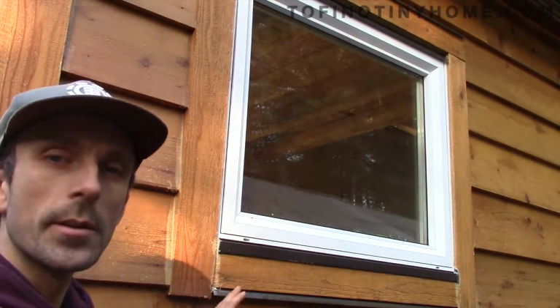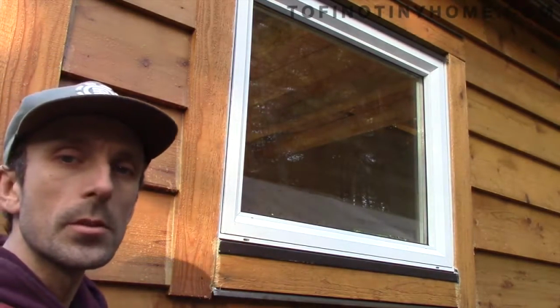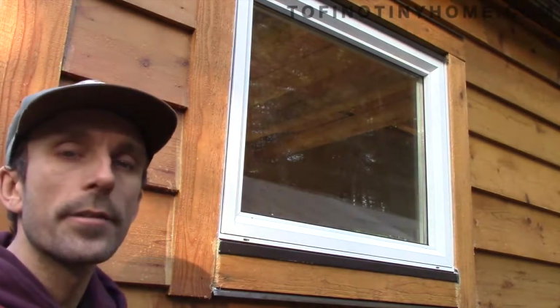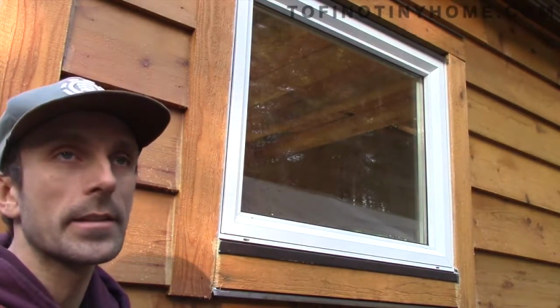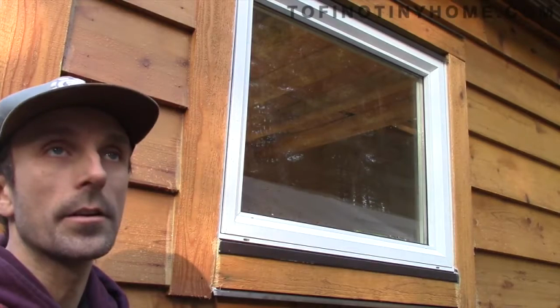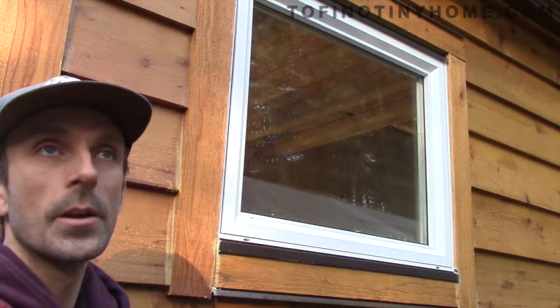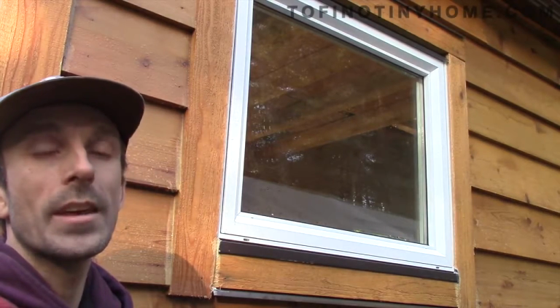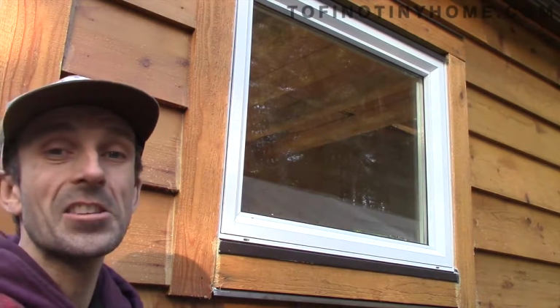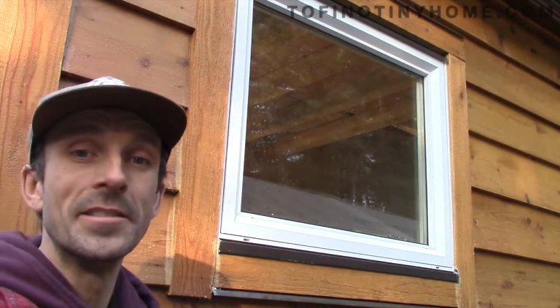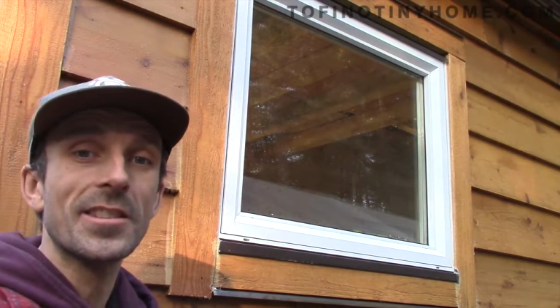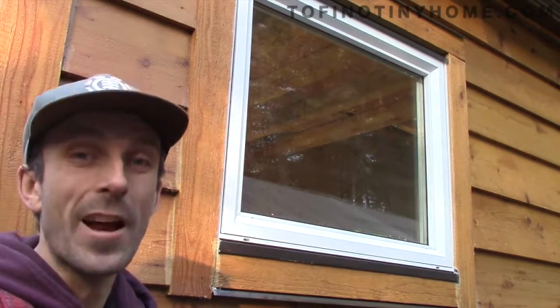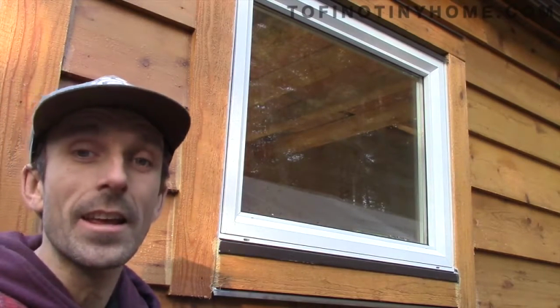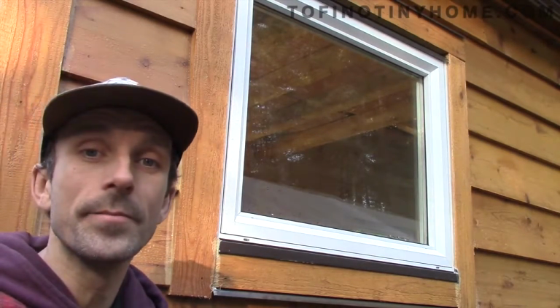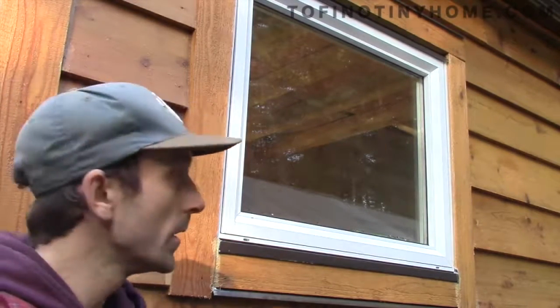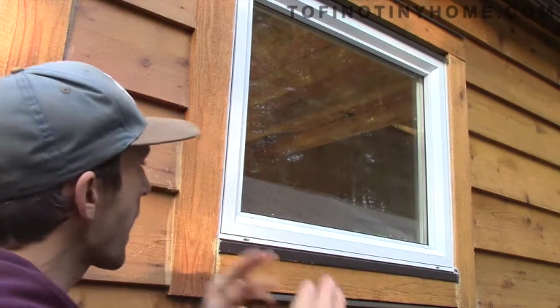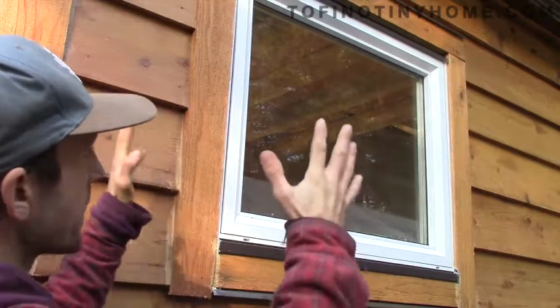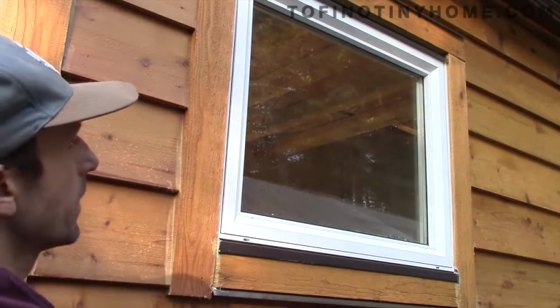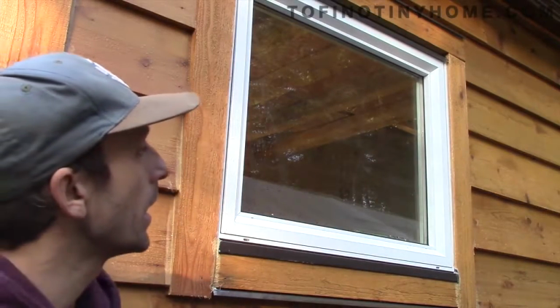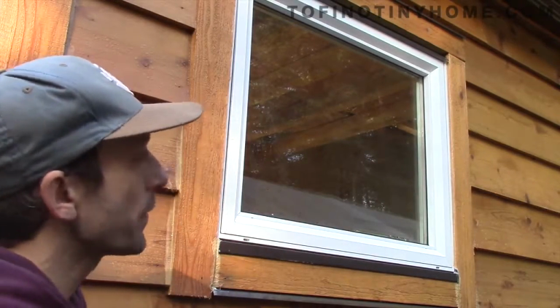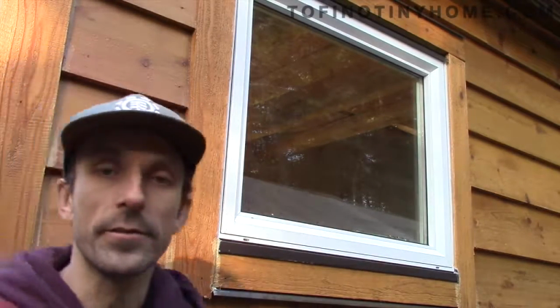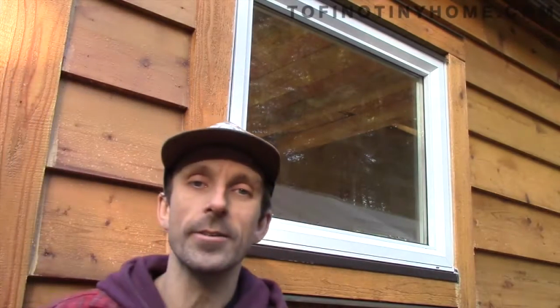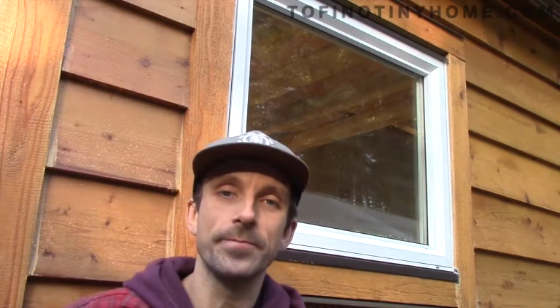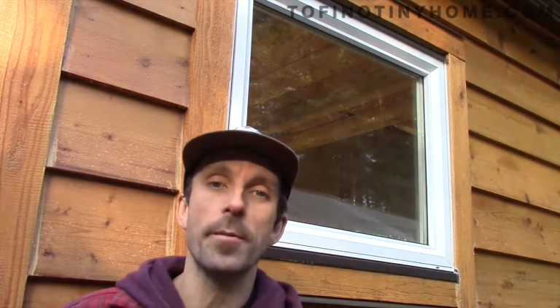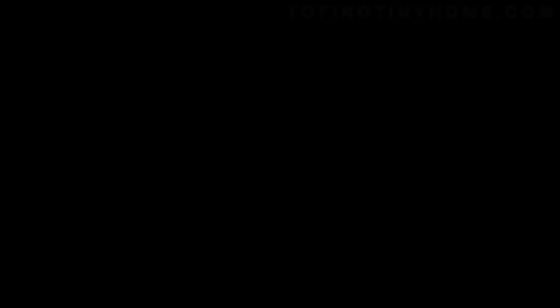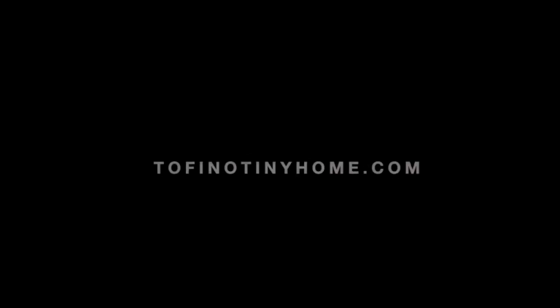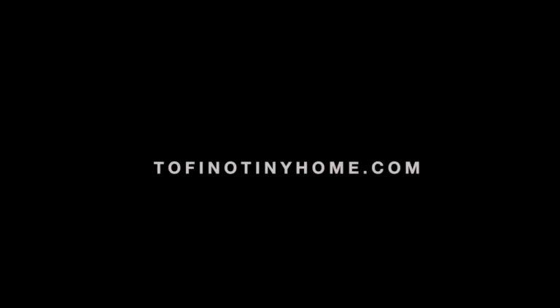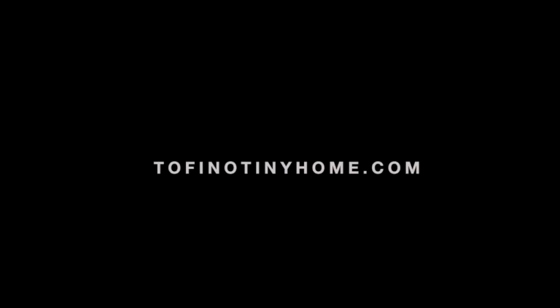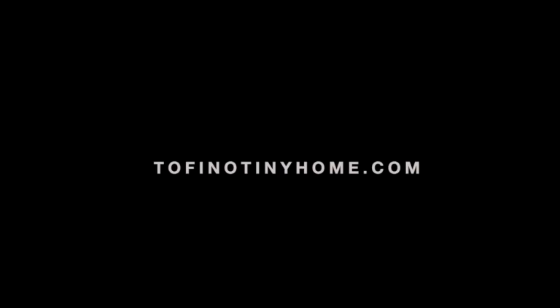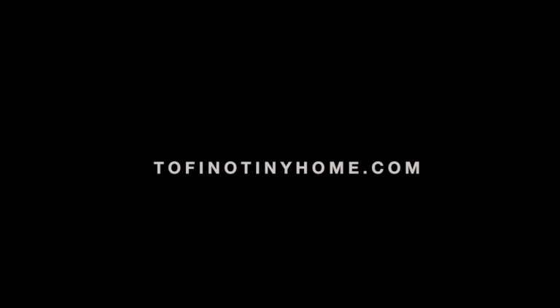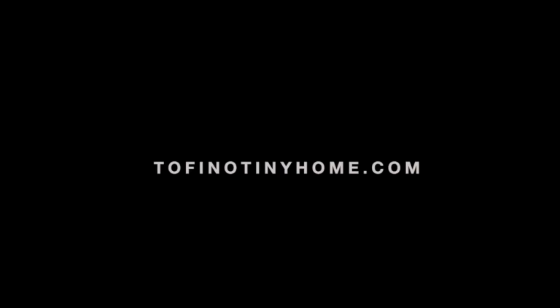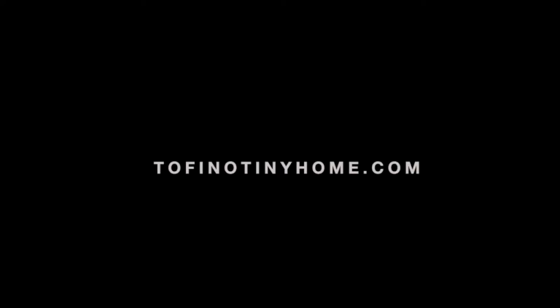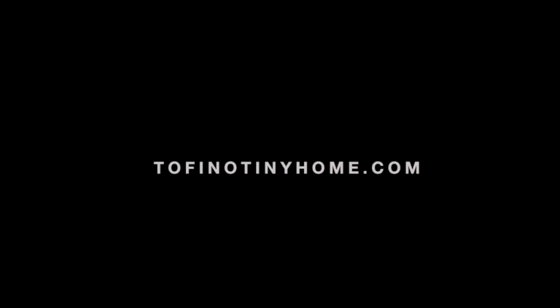Just wanted to be super safe, as we get tons of rain here. So that is the flashing for the windows and trim. I've also got the flashing for the doors covered as well.